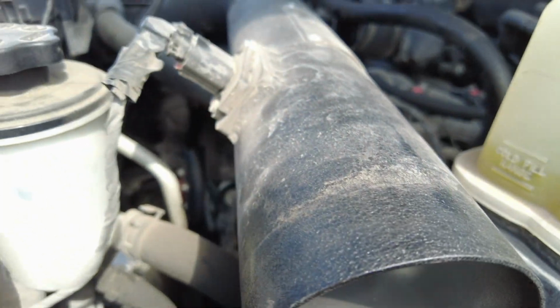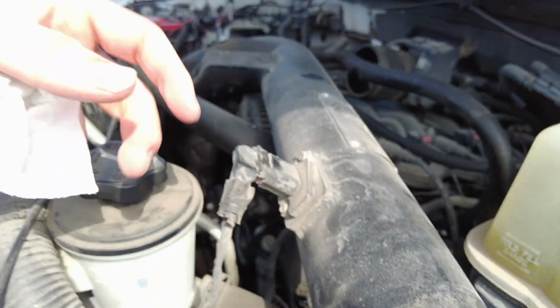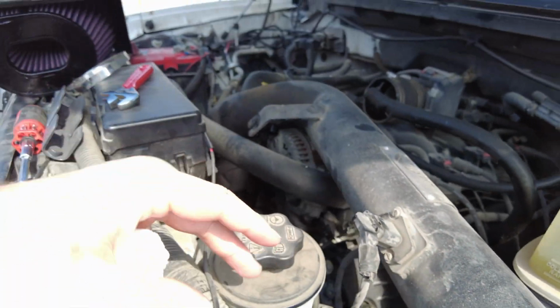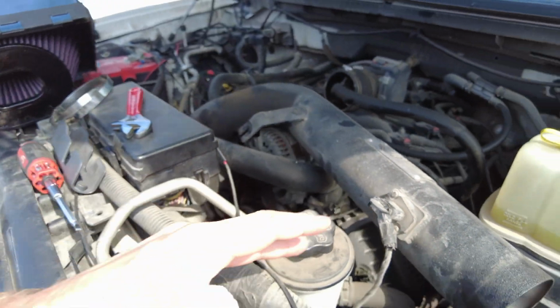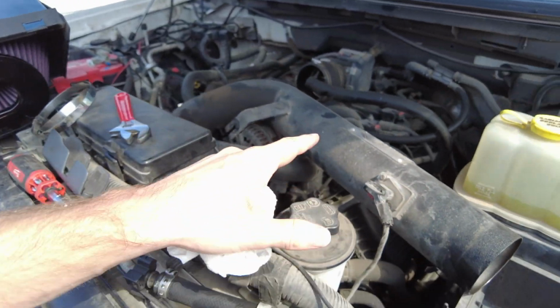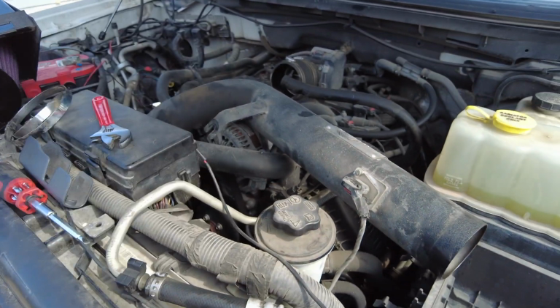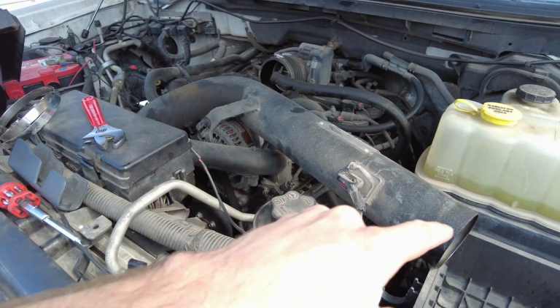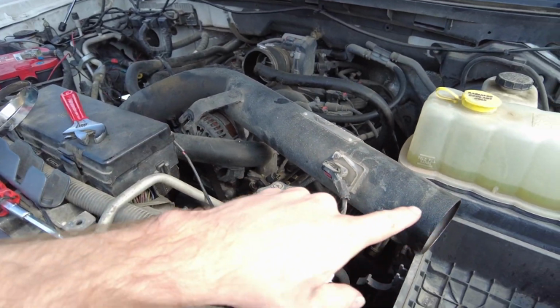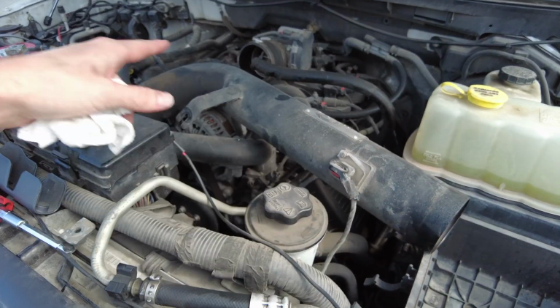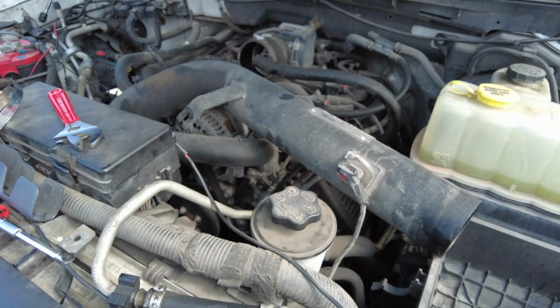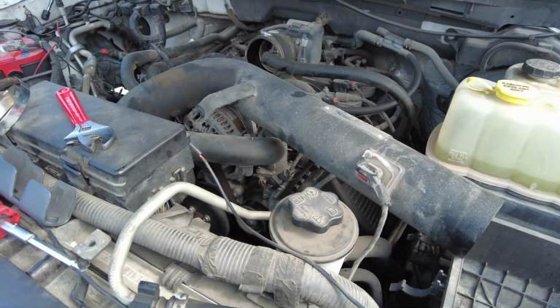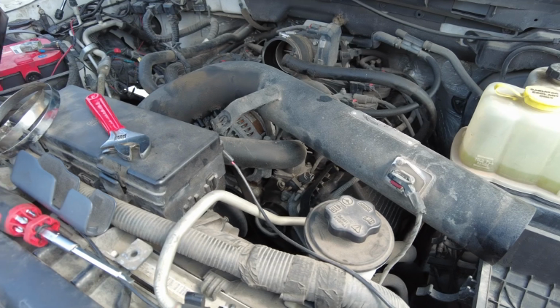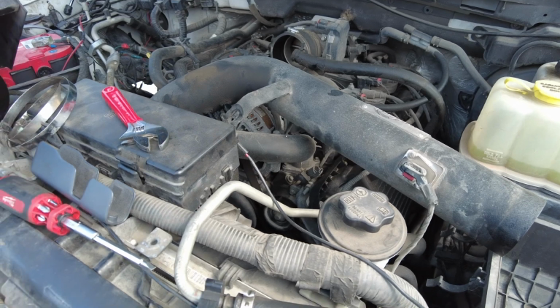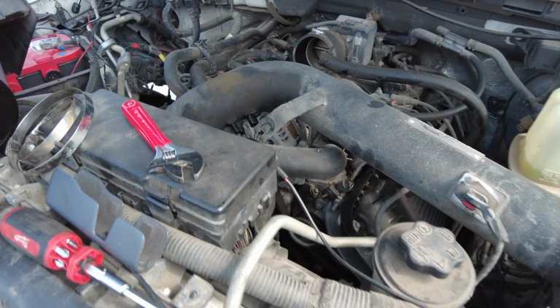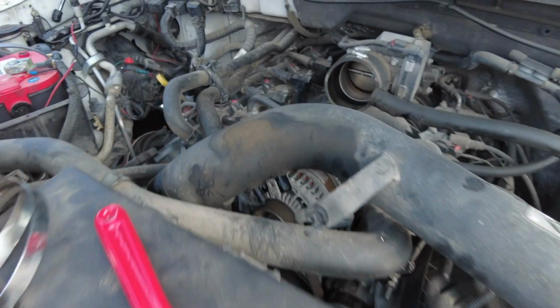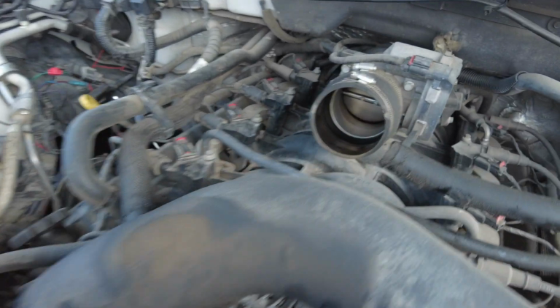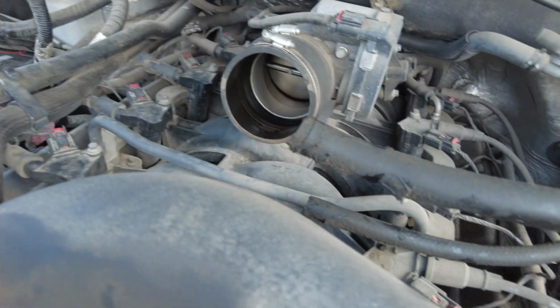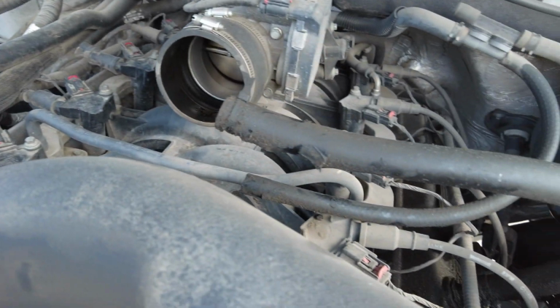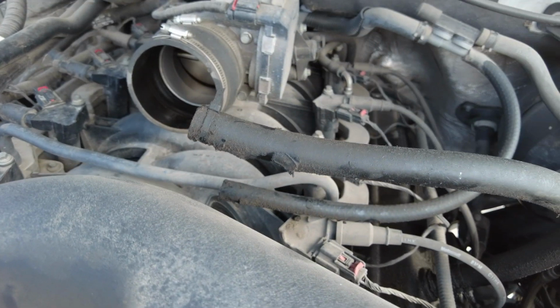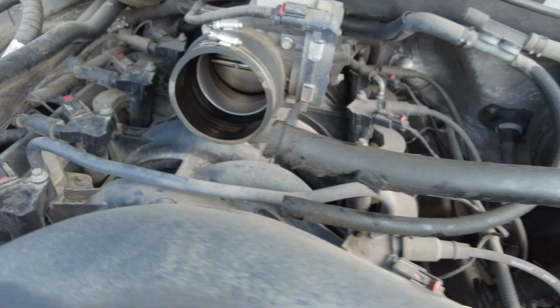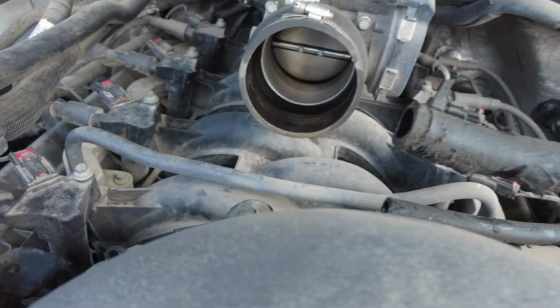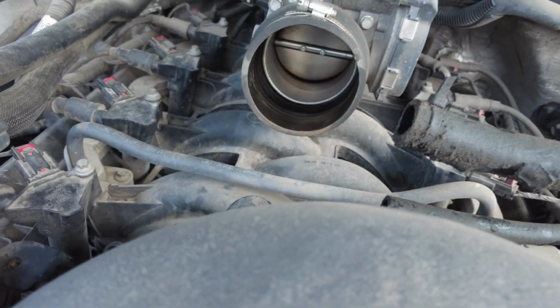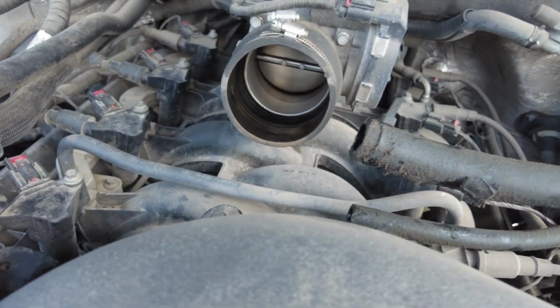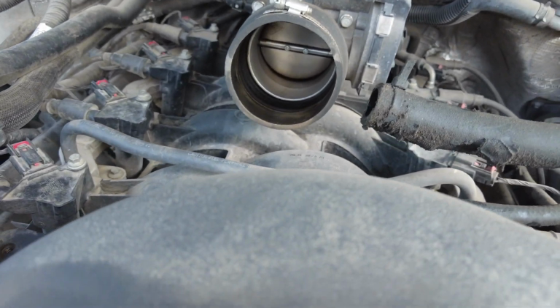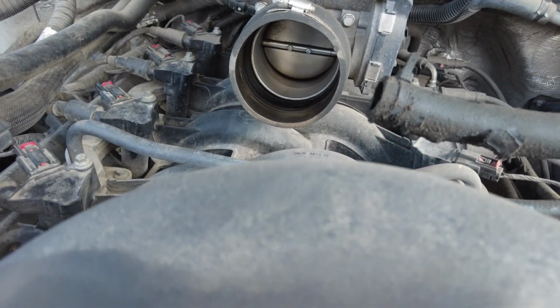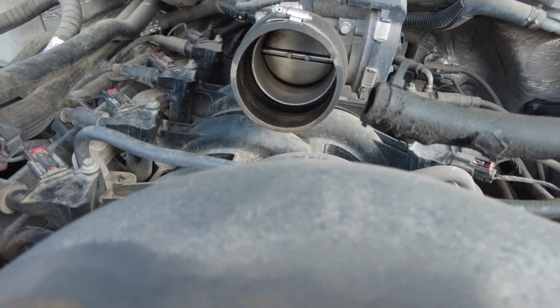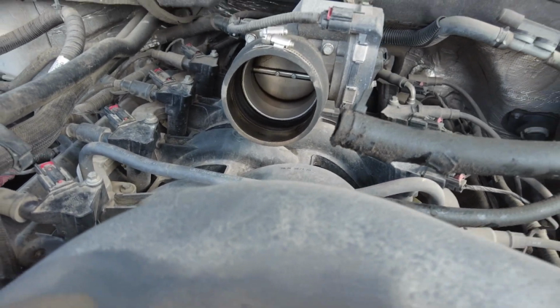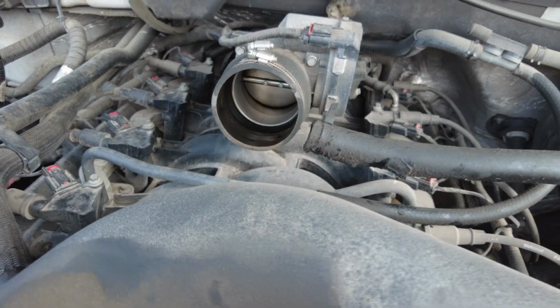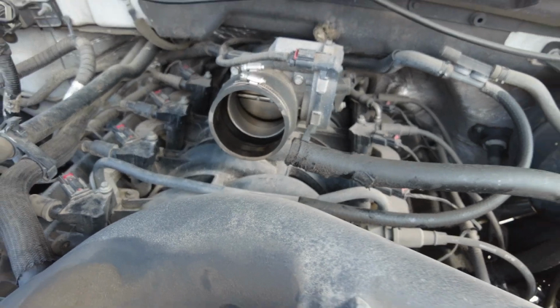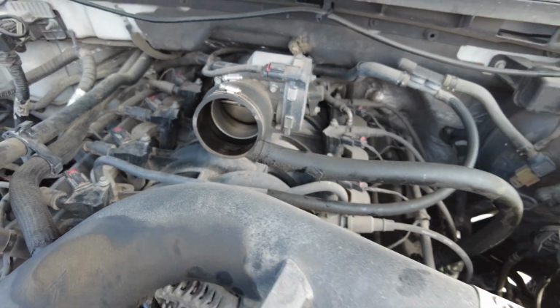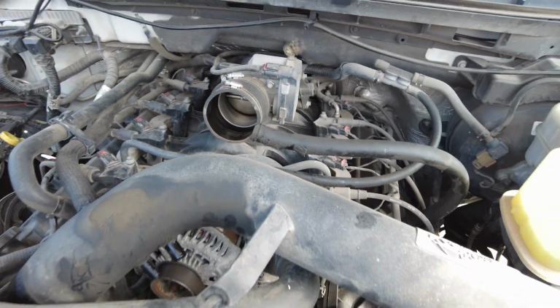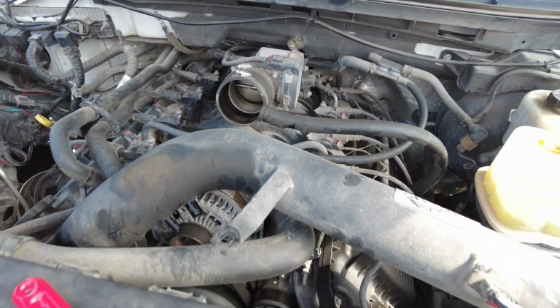So I ended up just saying, screw it — I'm going to pull that out, clean the inside and outside of this, get this hose clean, get the air intake clean, and we'll call it a day.